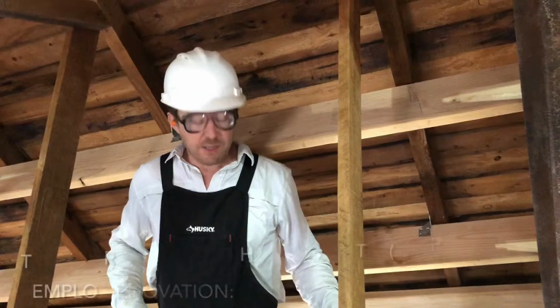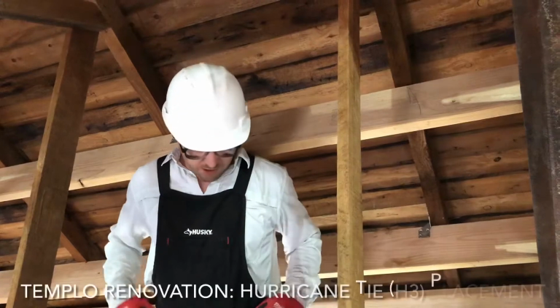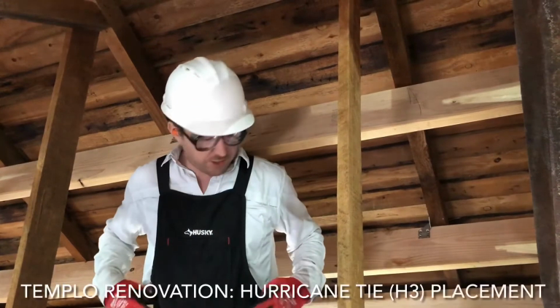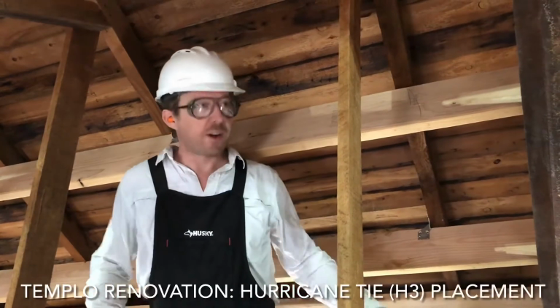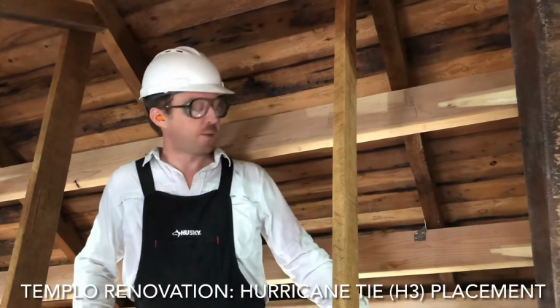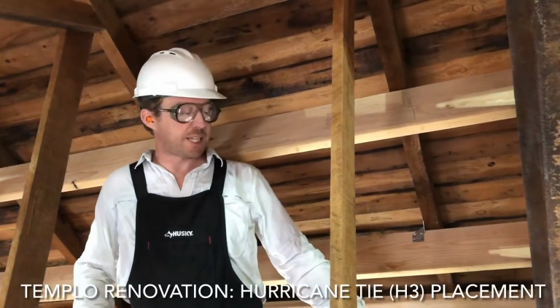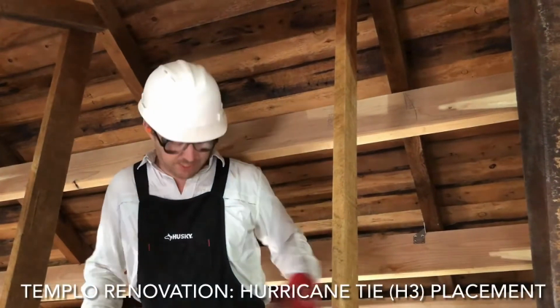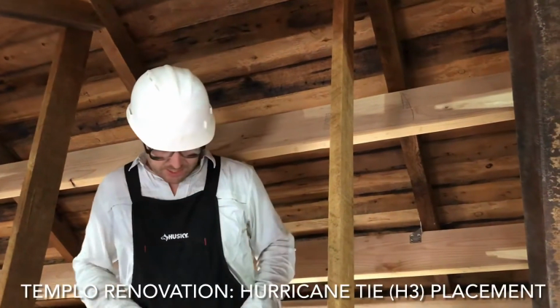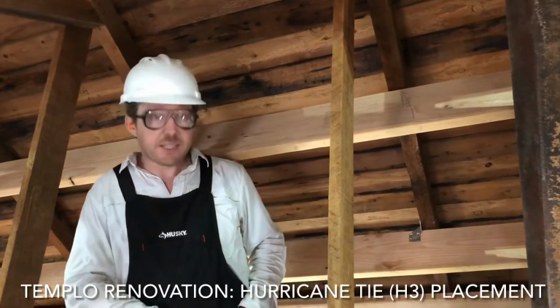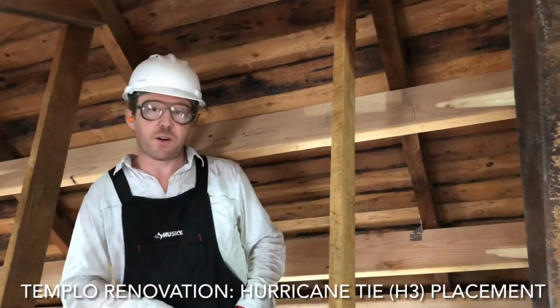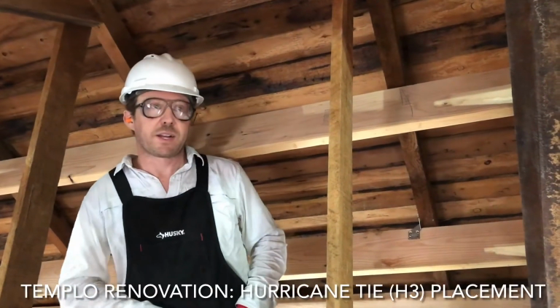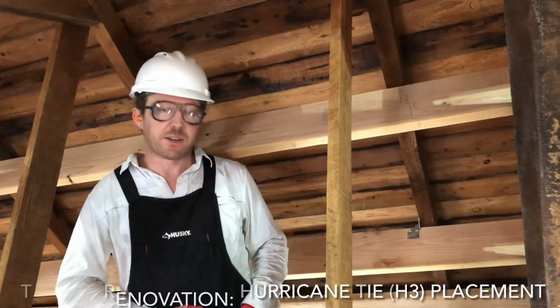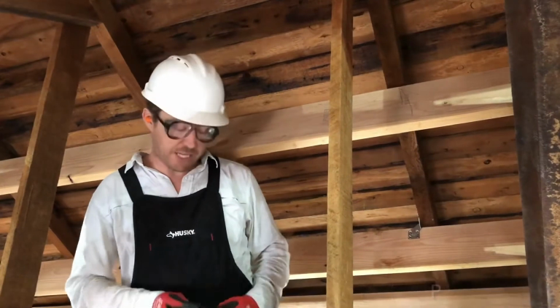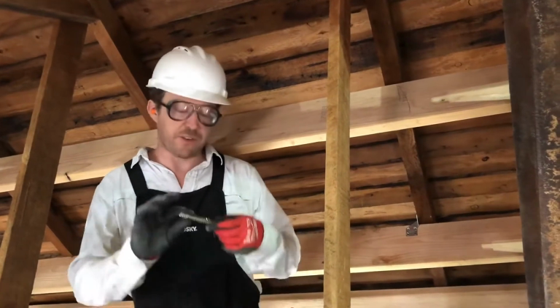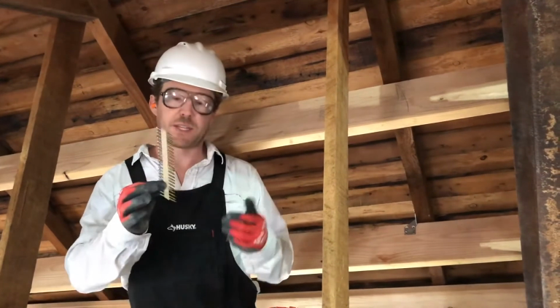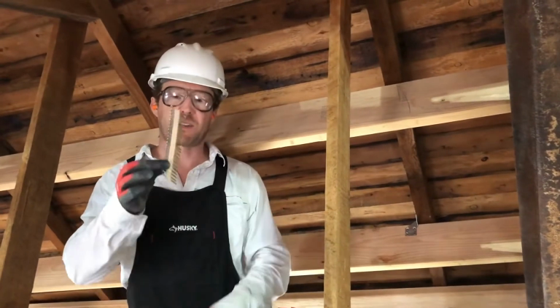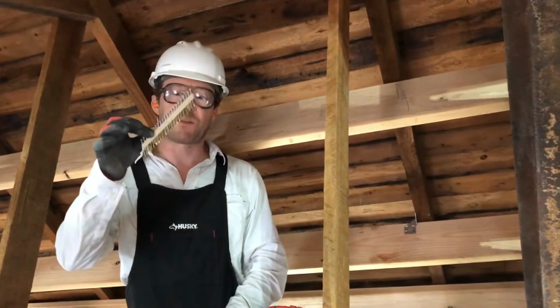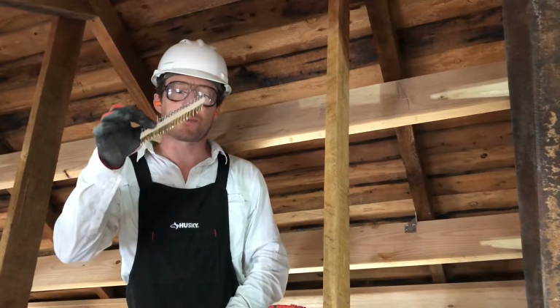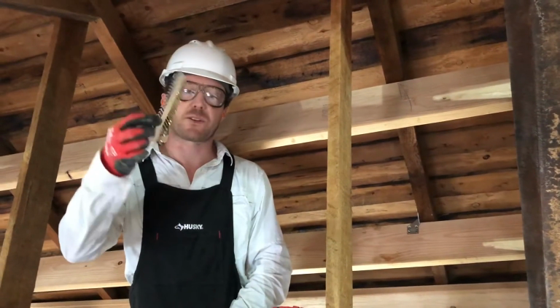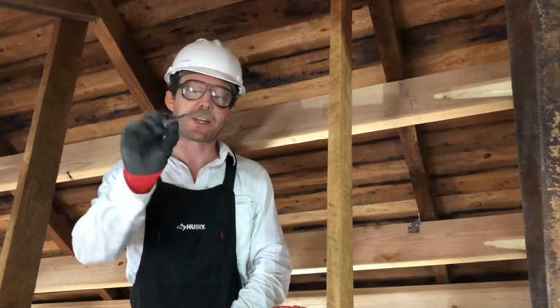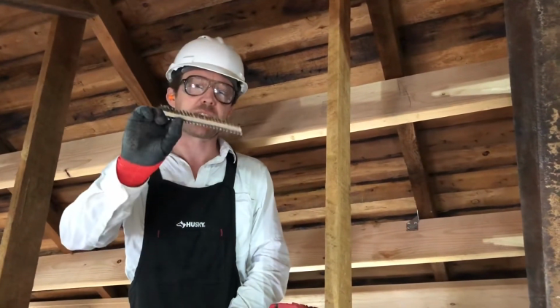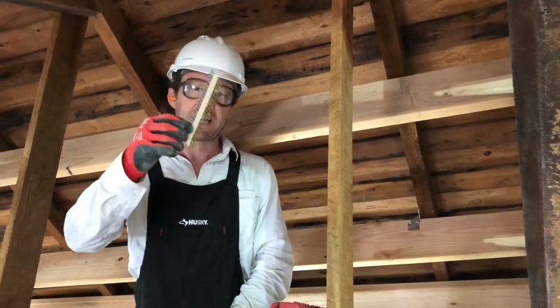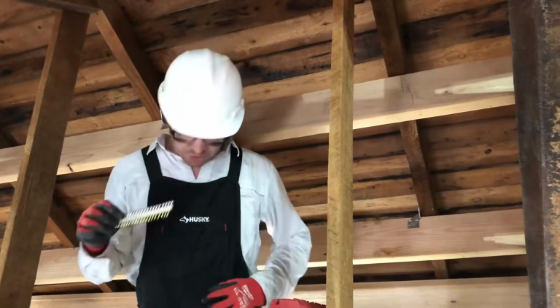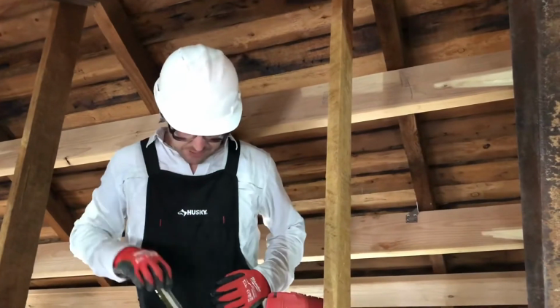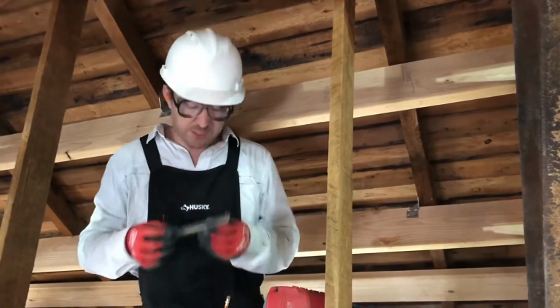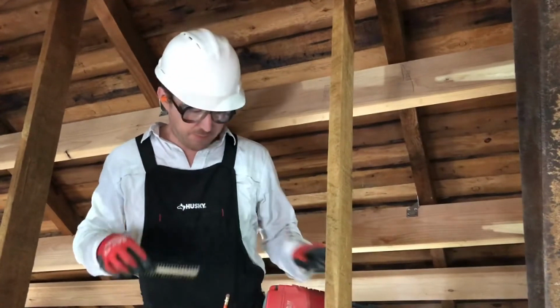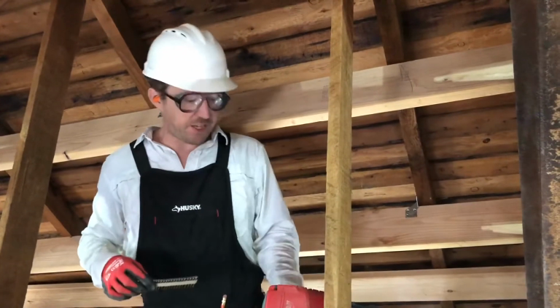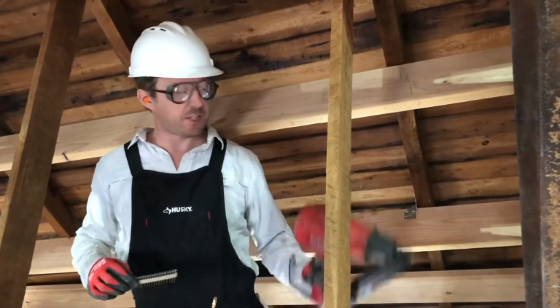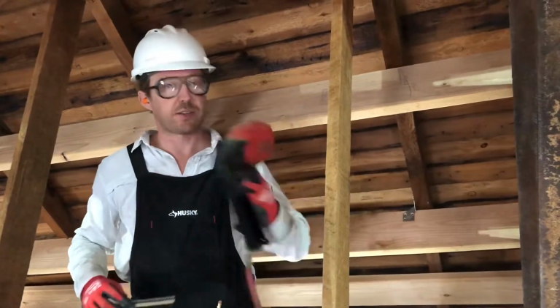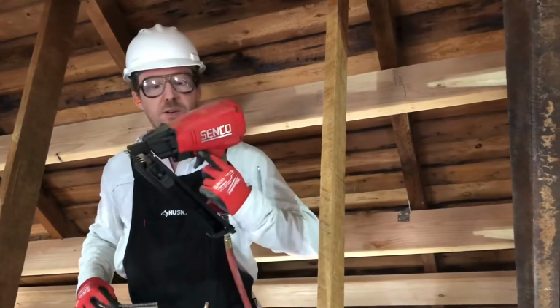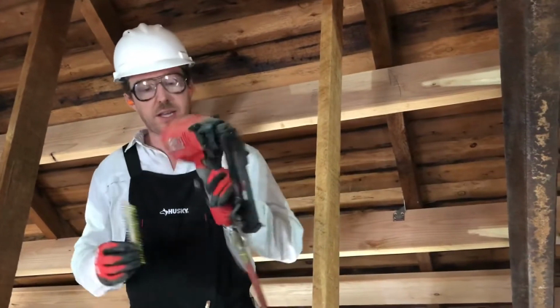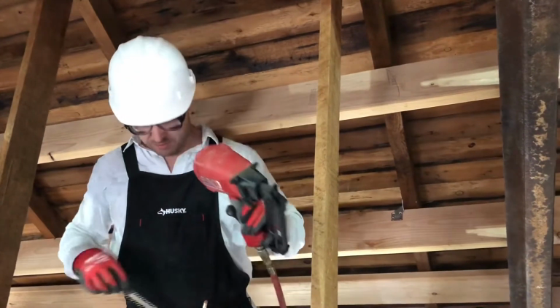Alright, so placing these Tico nails — although that's the name of a company that's no longer in business, they're still called that — they're inch and a half nails that feed into this Senko nail gun.